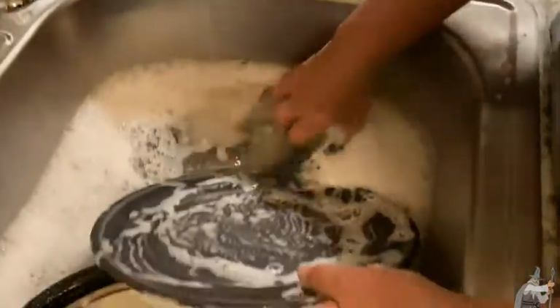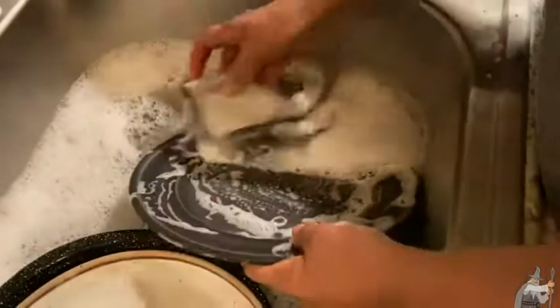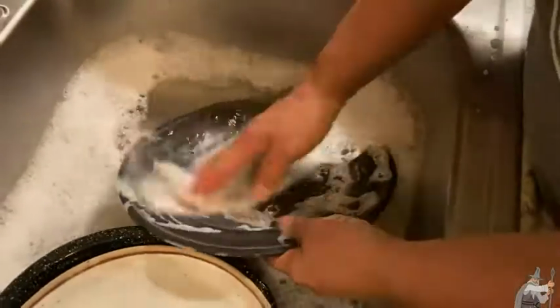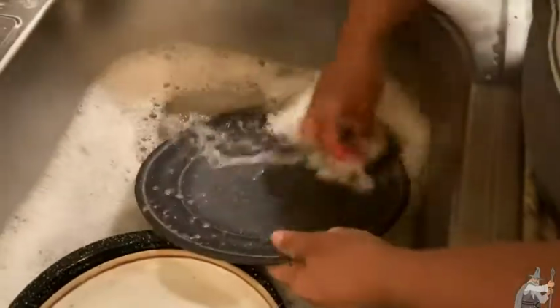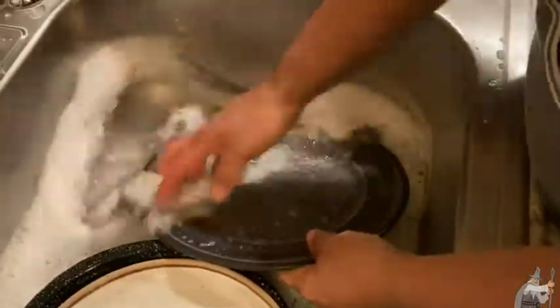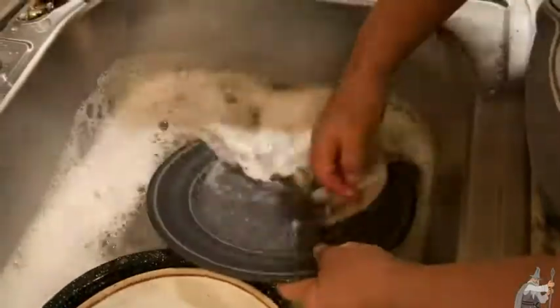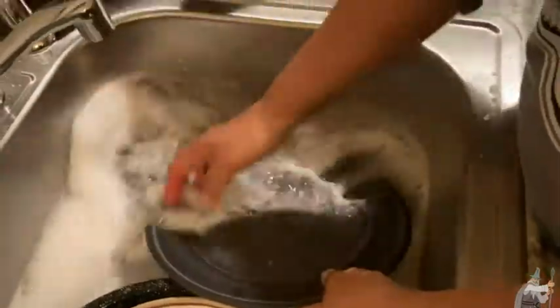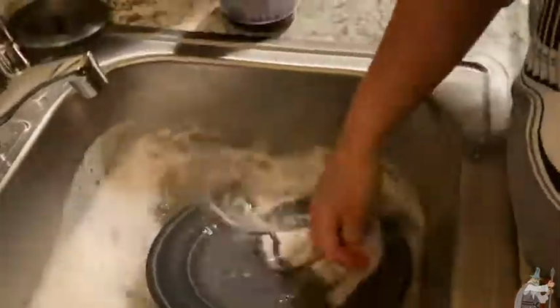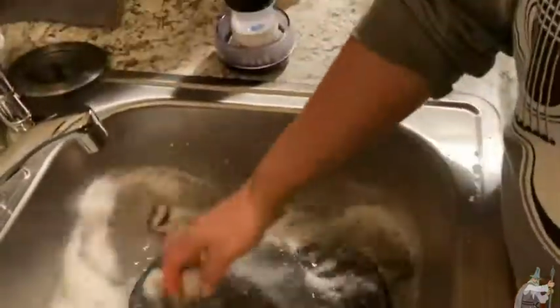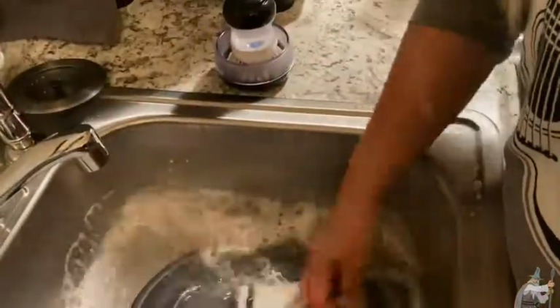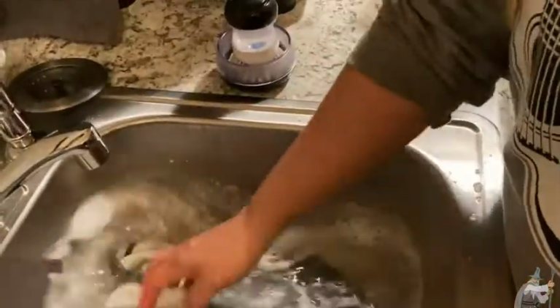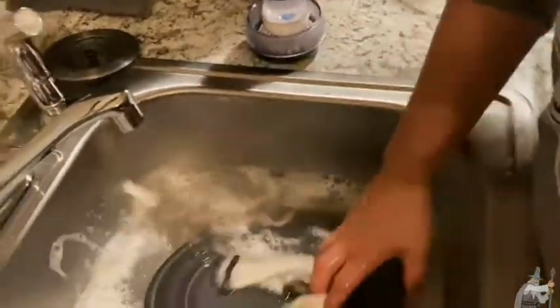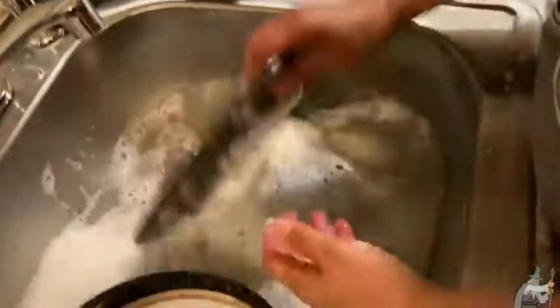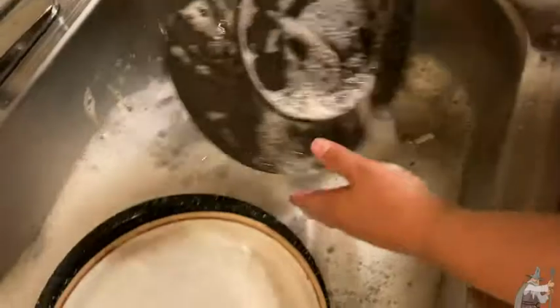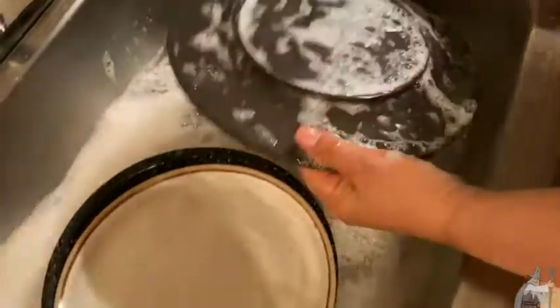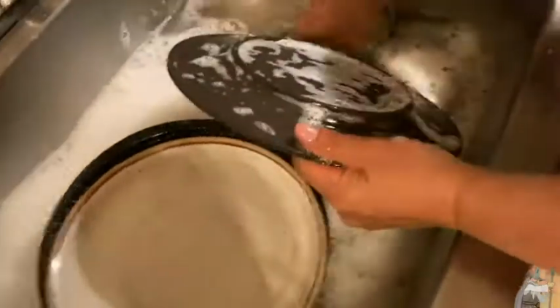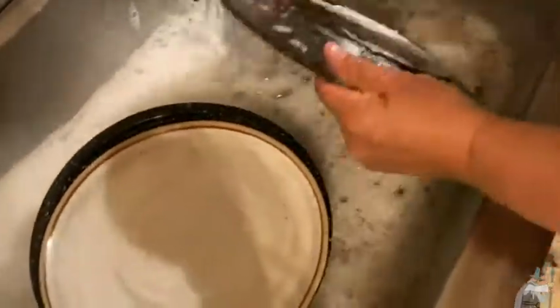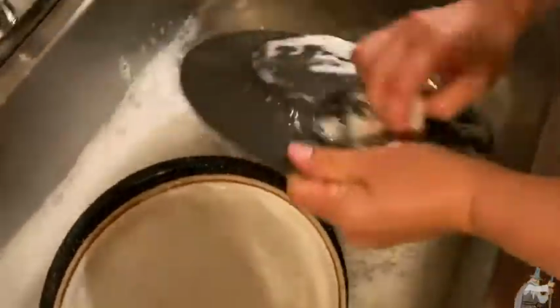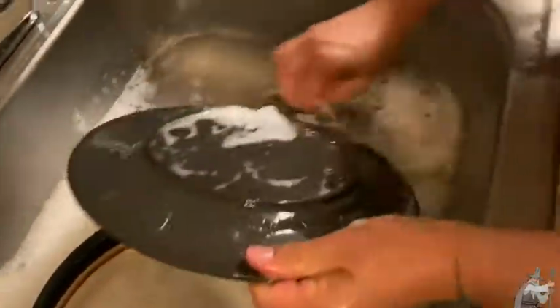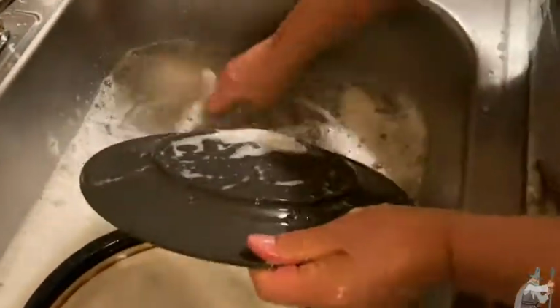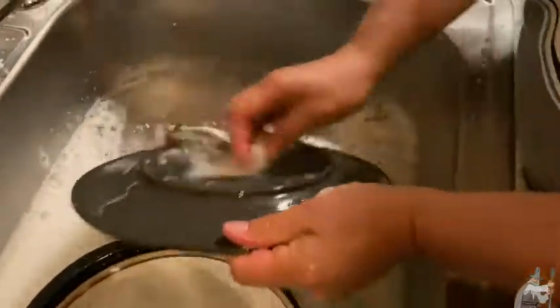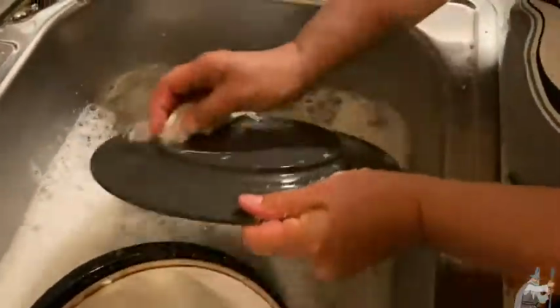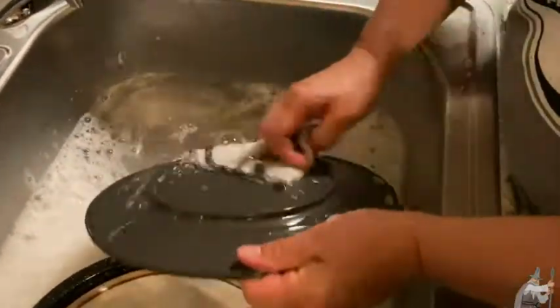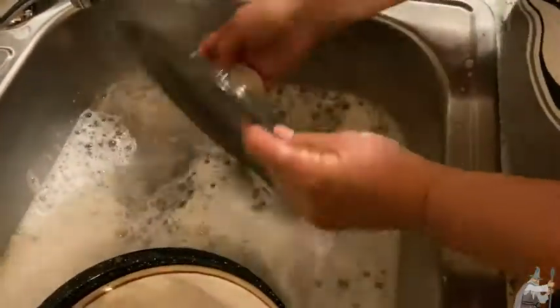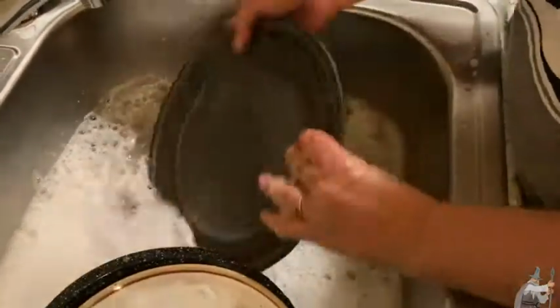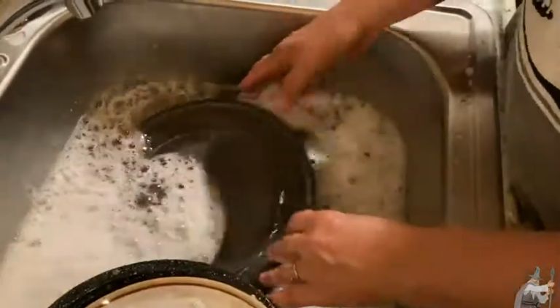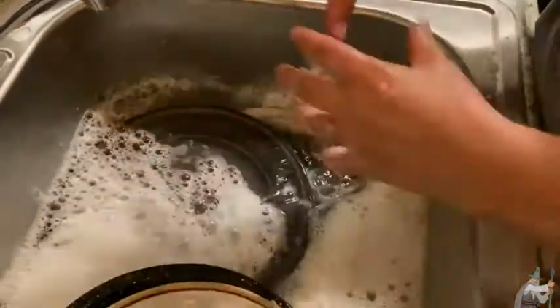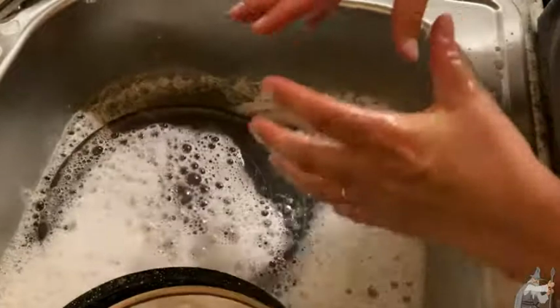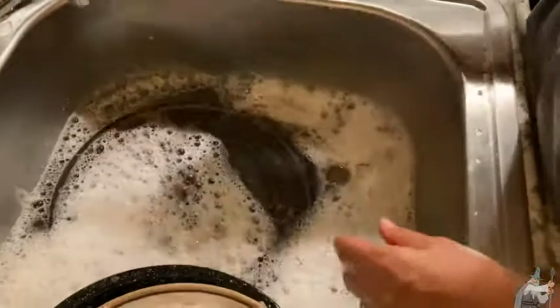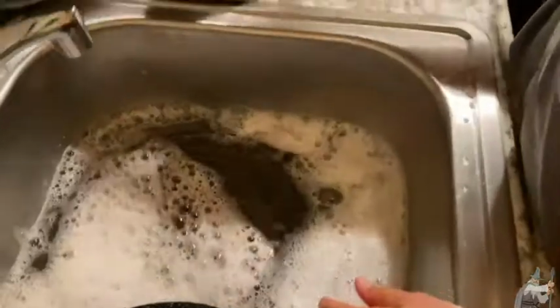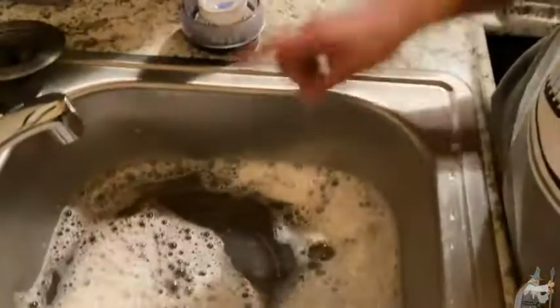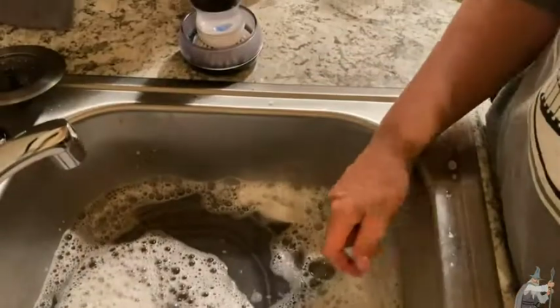Very convenient — the OXO. So if you're looking for a really convenient item for washing your dishes, maybe you have some pots and pans where stuff gets stuck on them, this would be perfect for that.